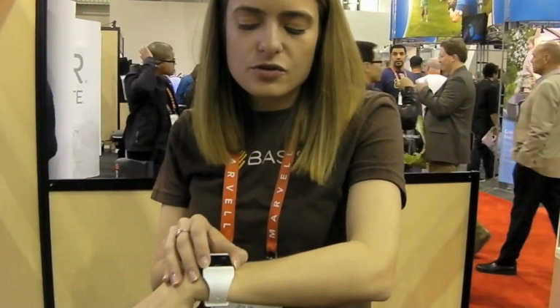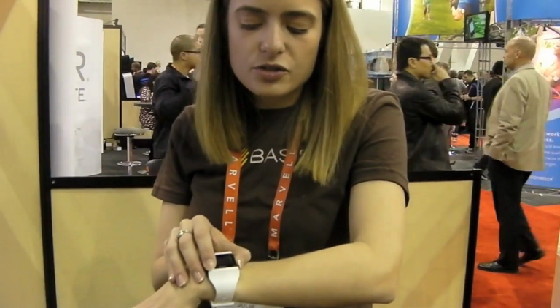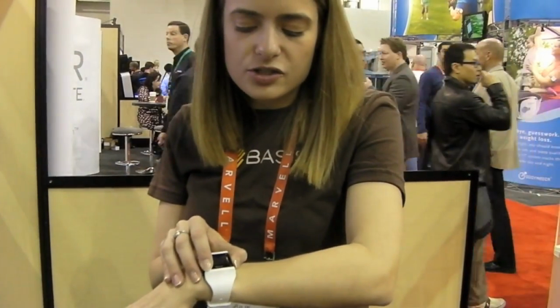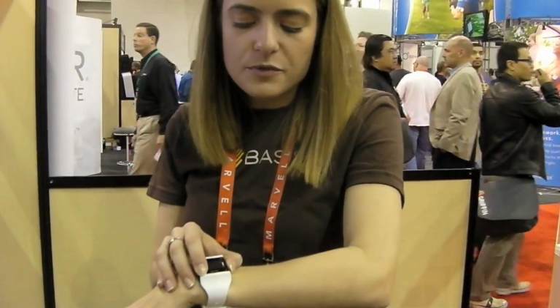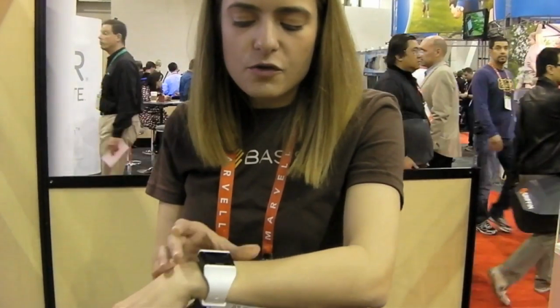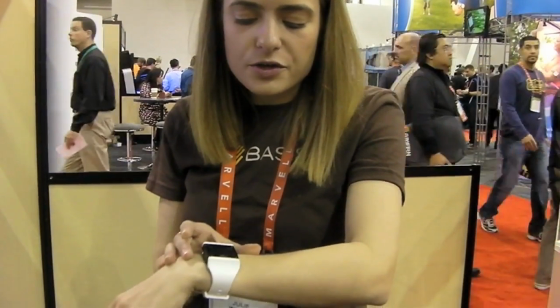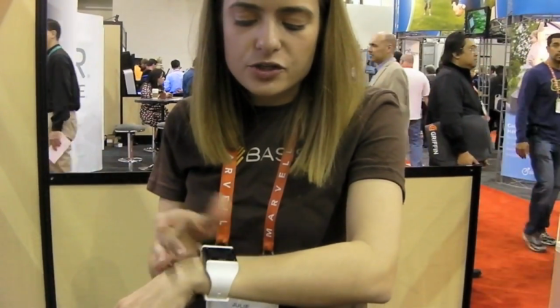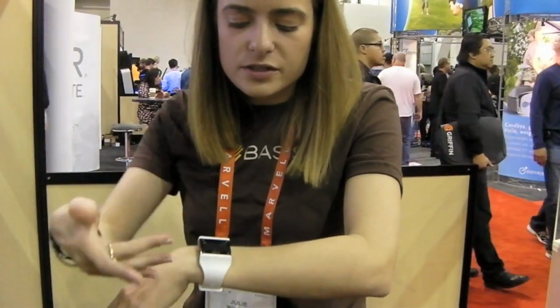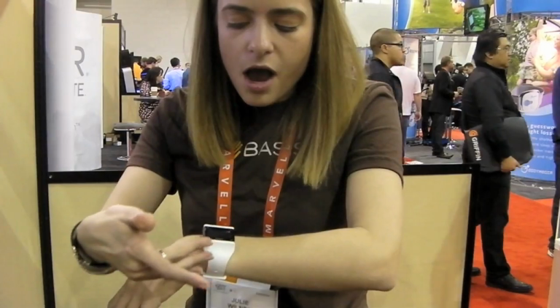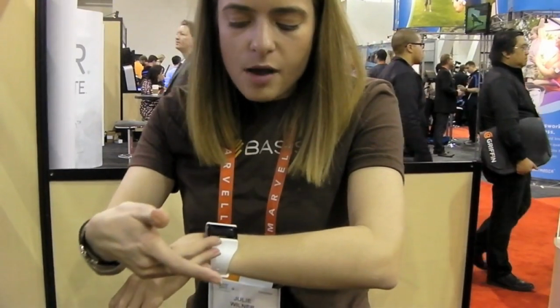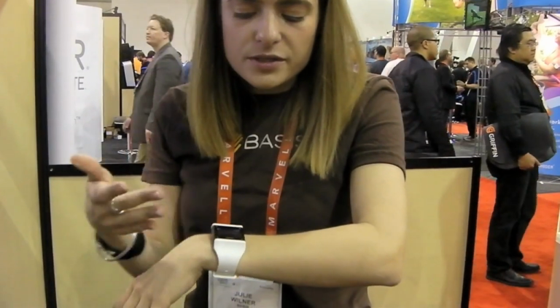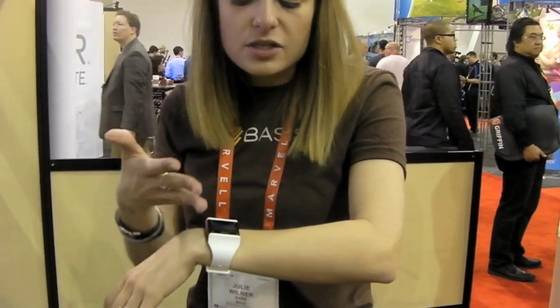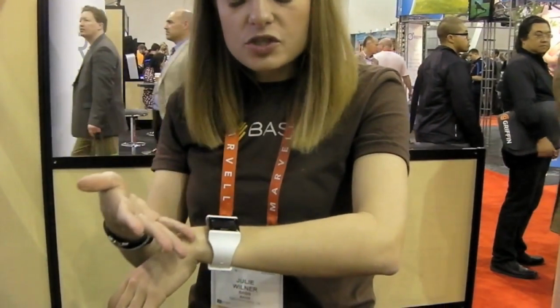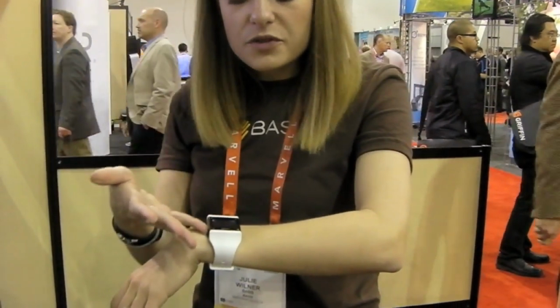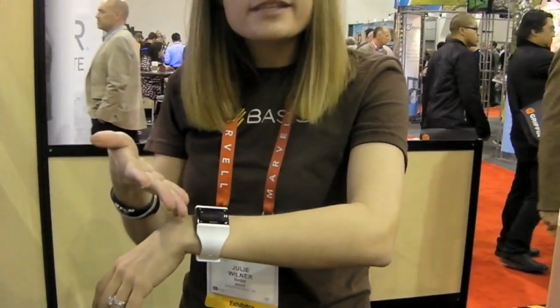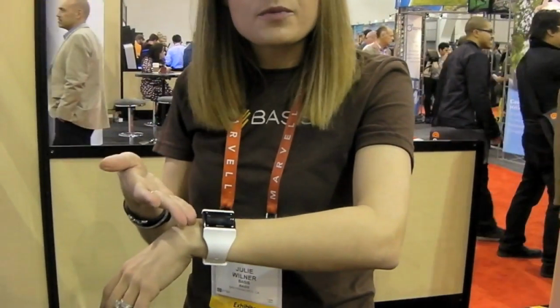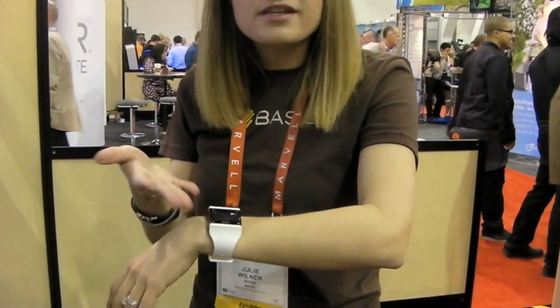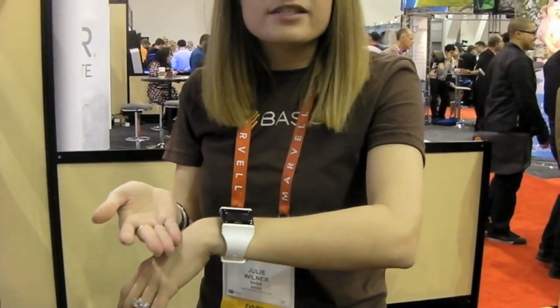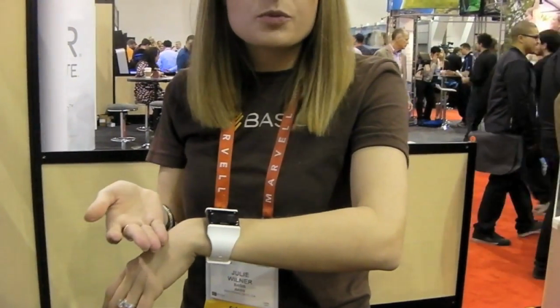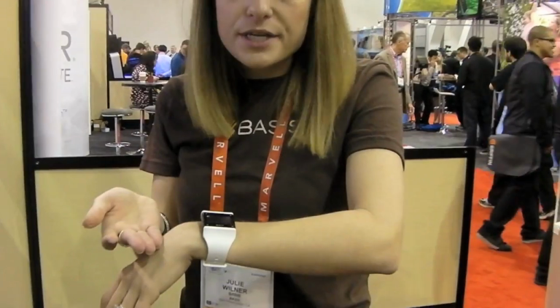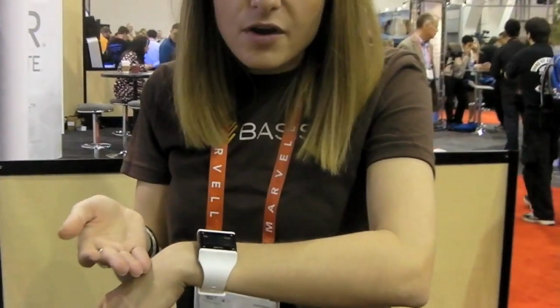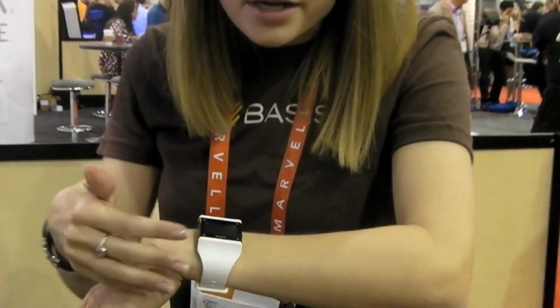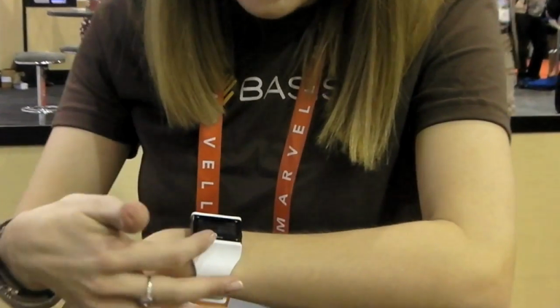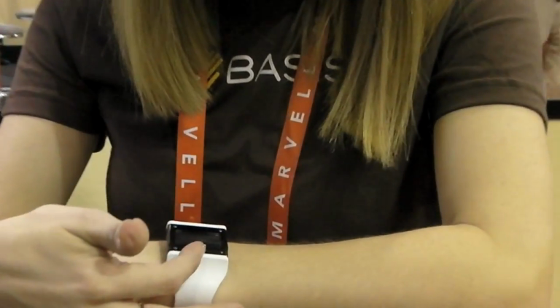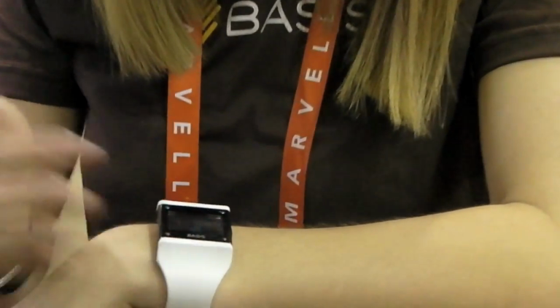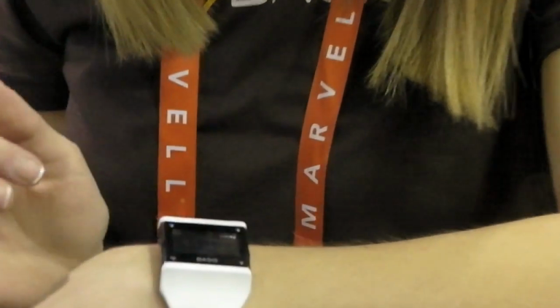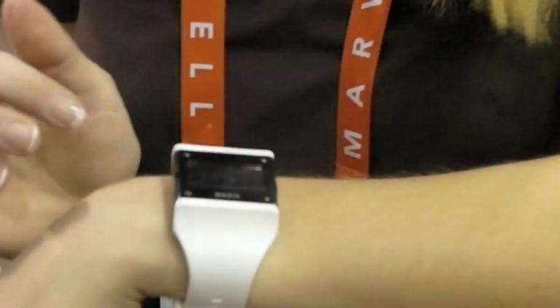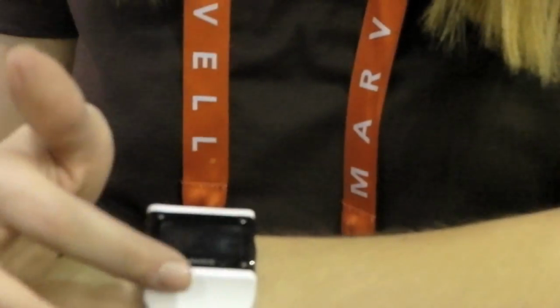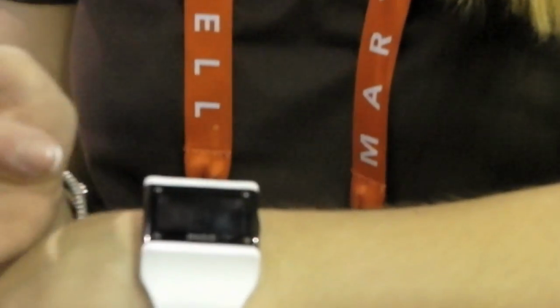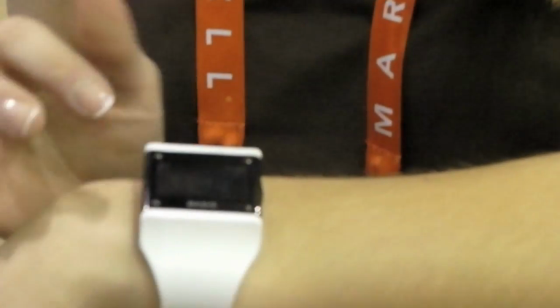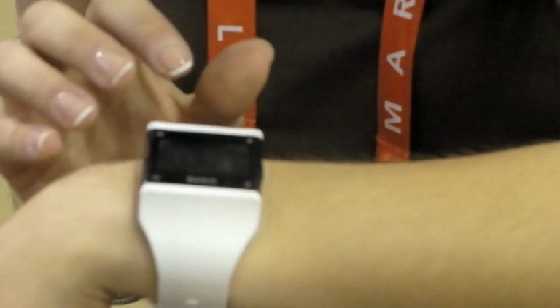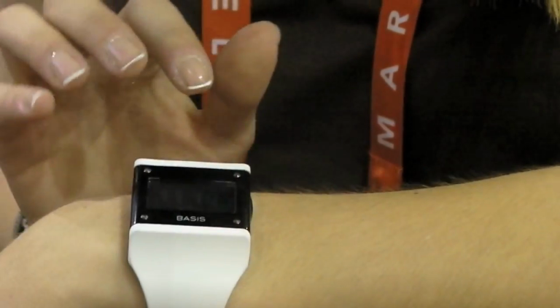There's no chest strap, there's no finger electrodes. You can see that as soon as you put the device on your wrist, it starts recording live heart rate. You can see my heart rate reading out here — I'm at 87, 89.